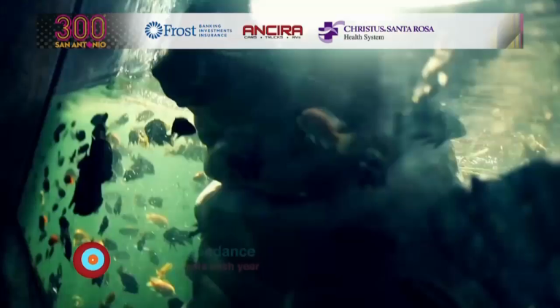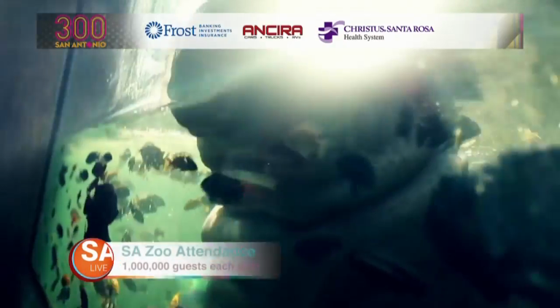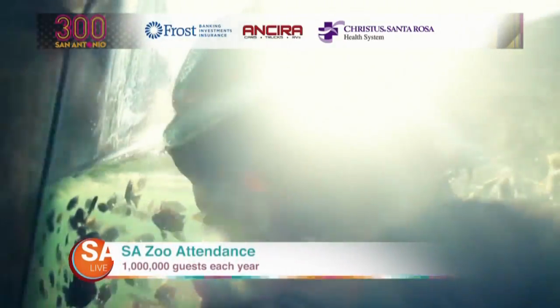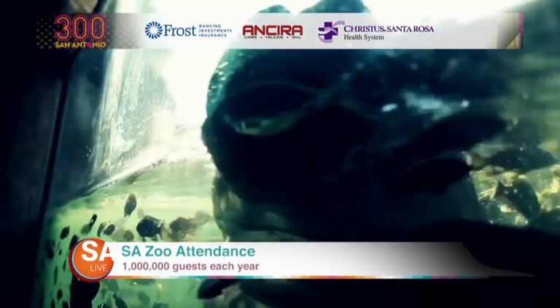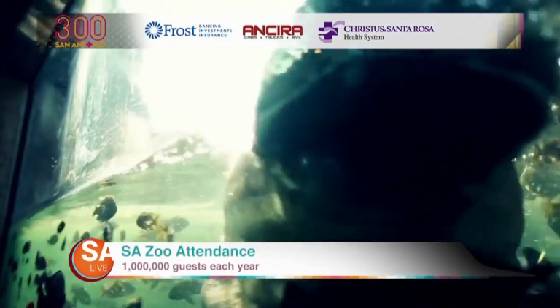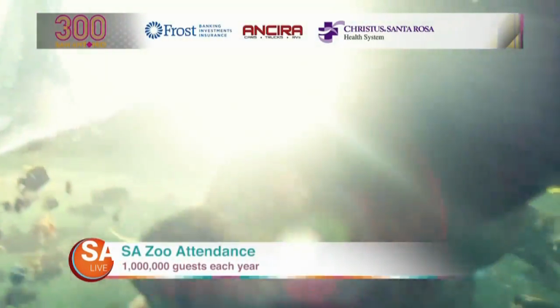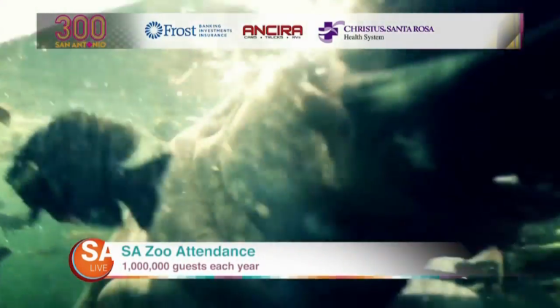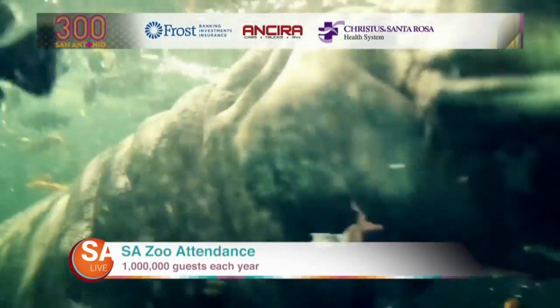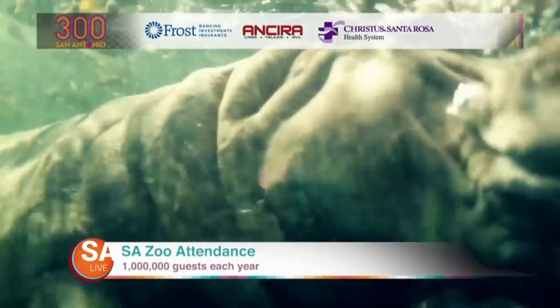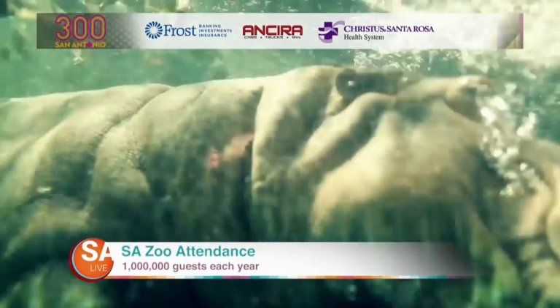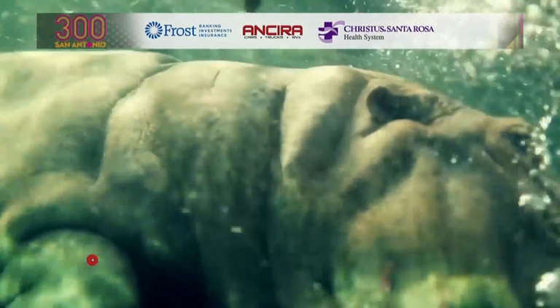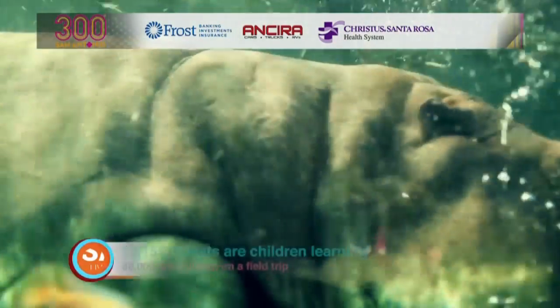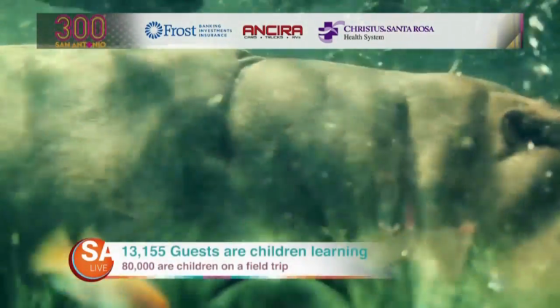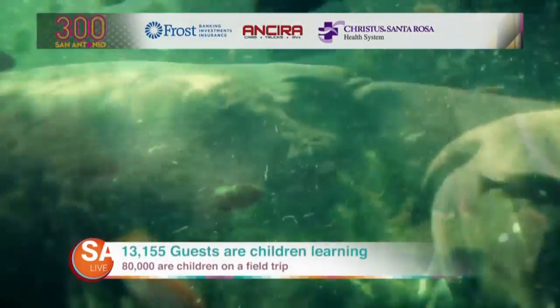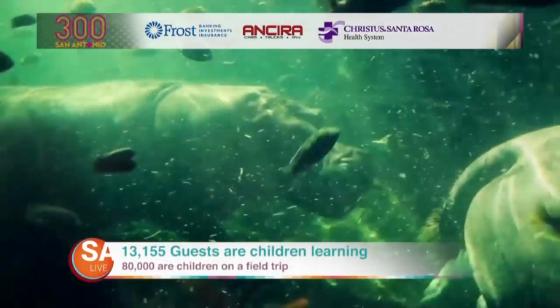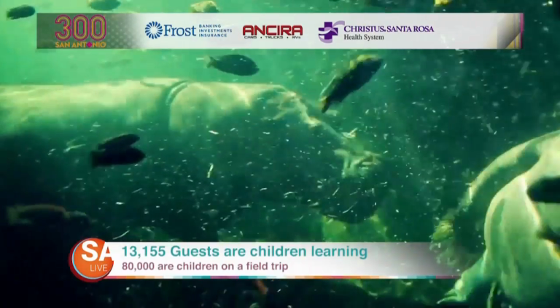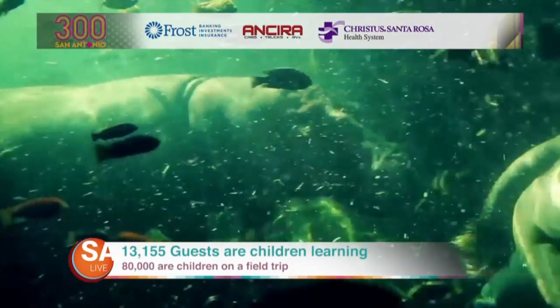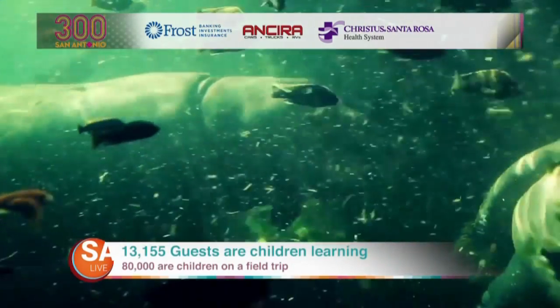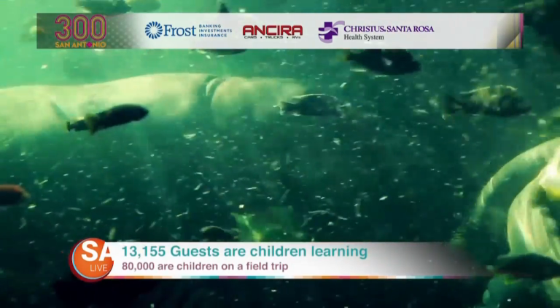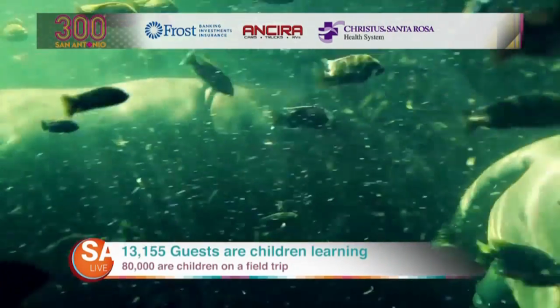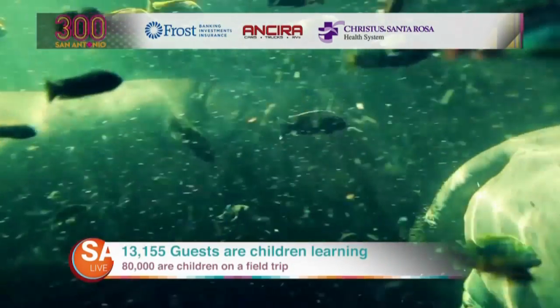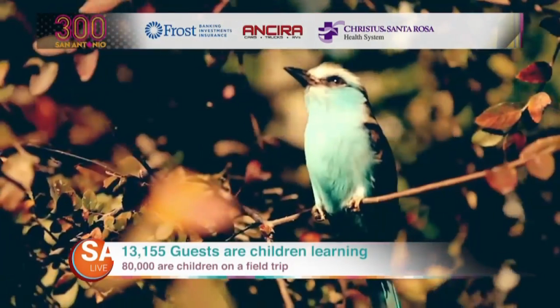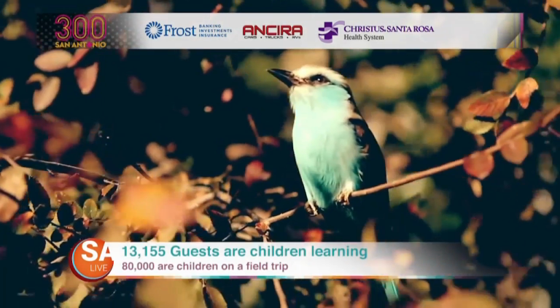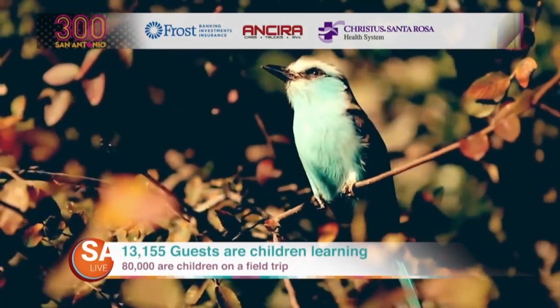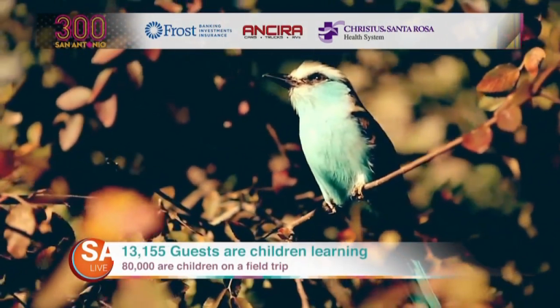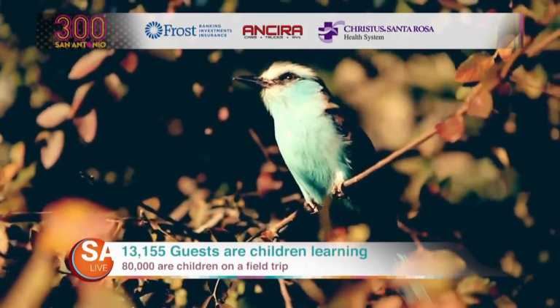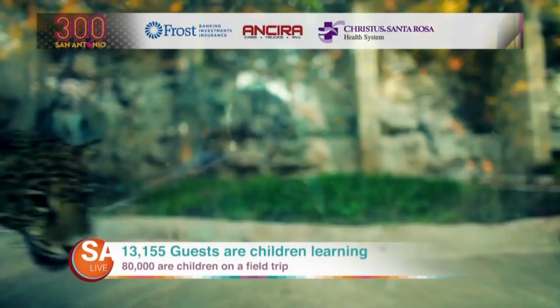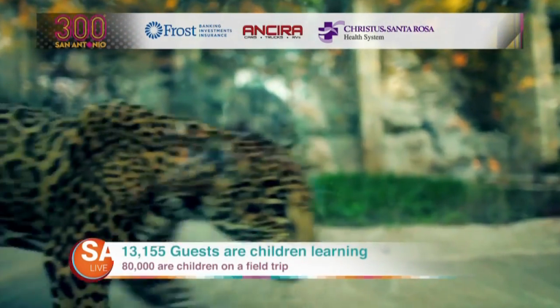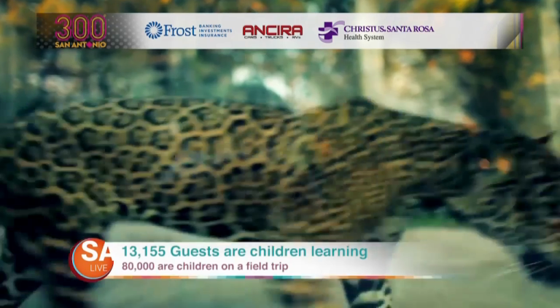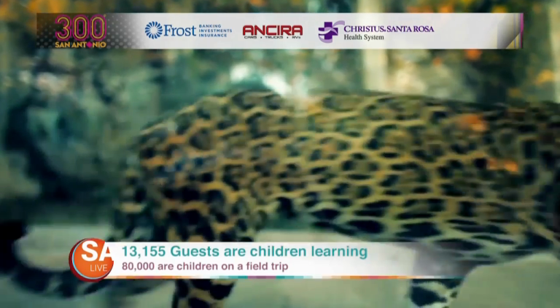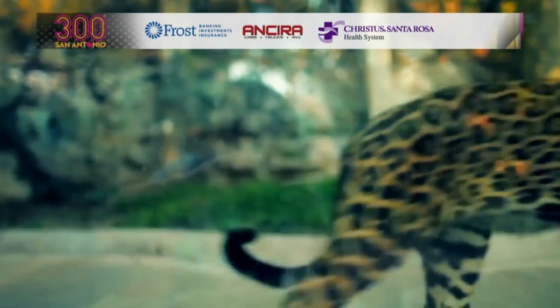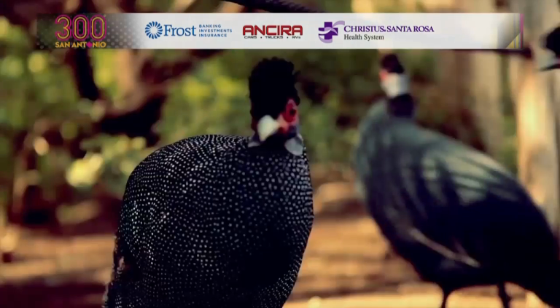More than 1 million guests visit the San Antonio Zoo annually — 13,155 of those being children participating in education programs and 80,000 school children coming on field trips.